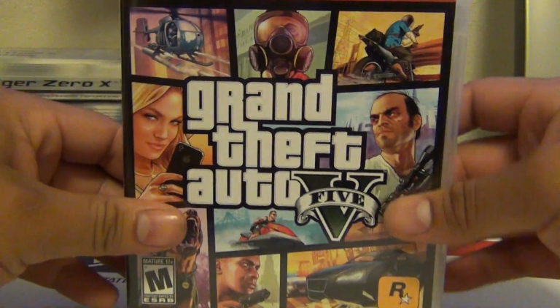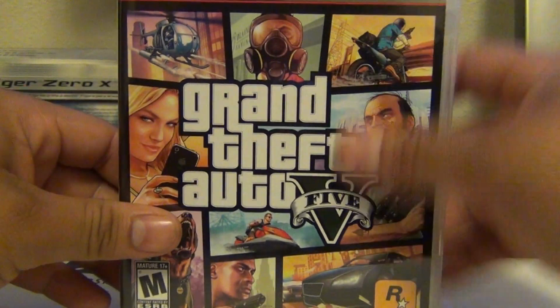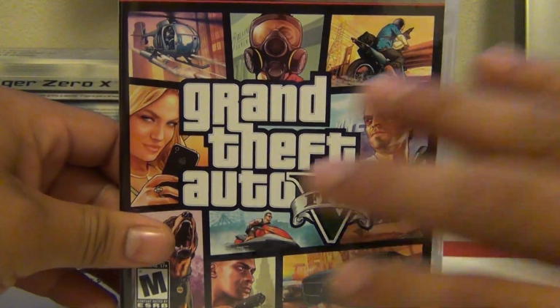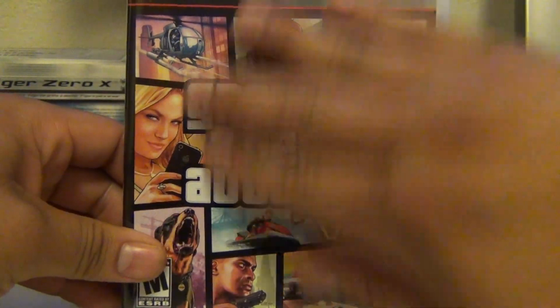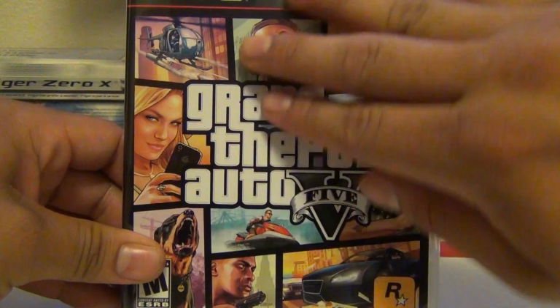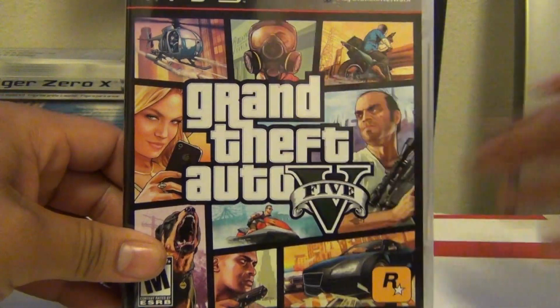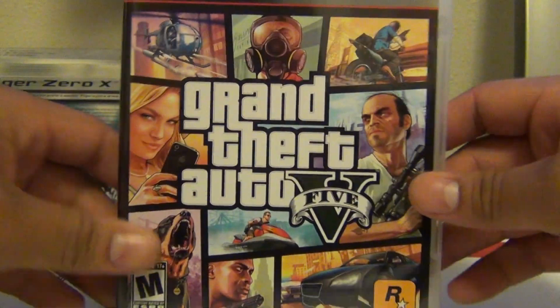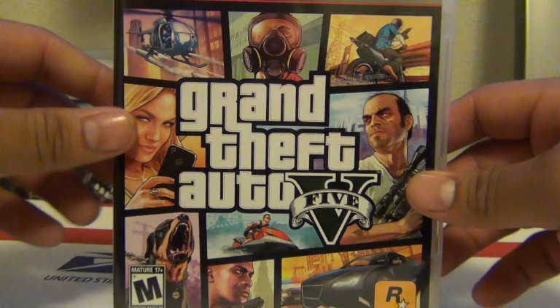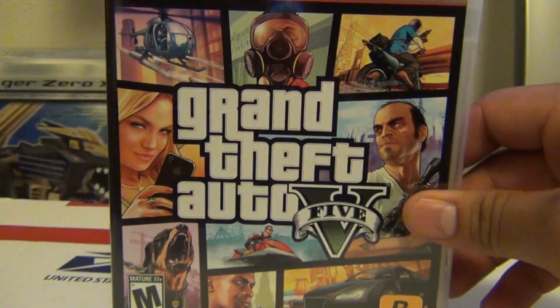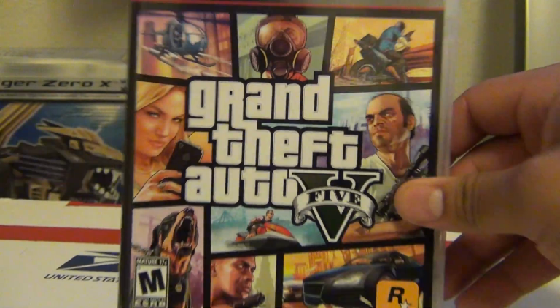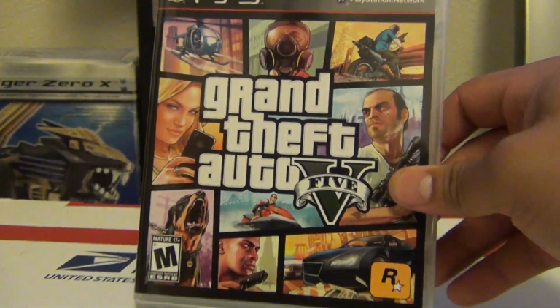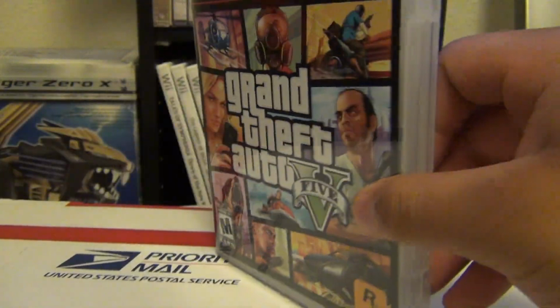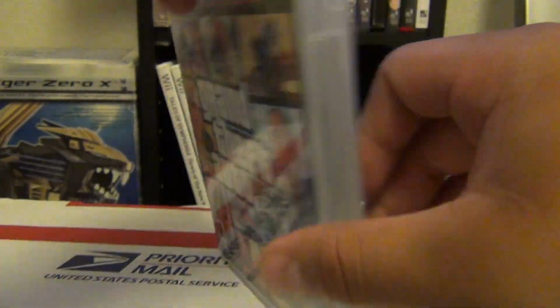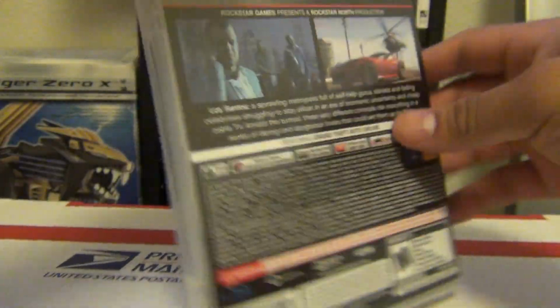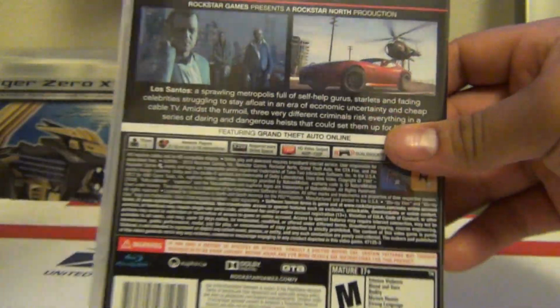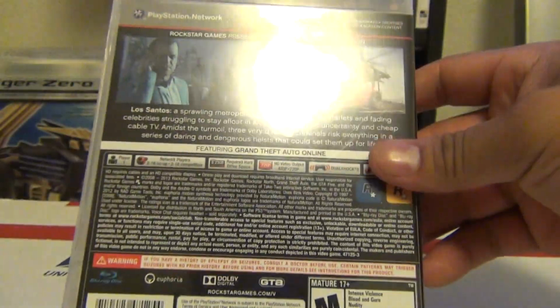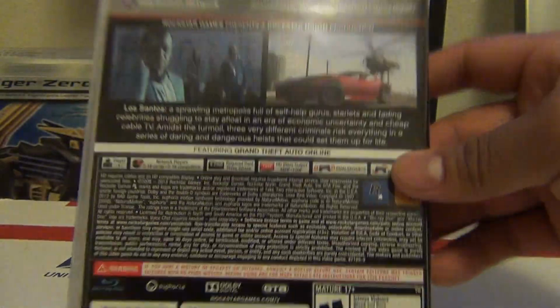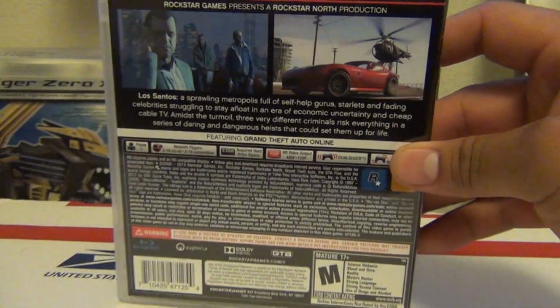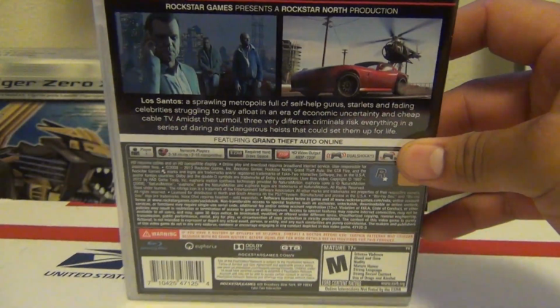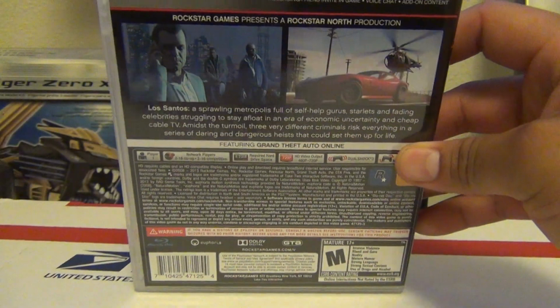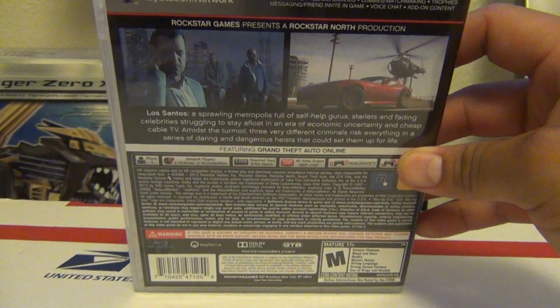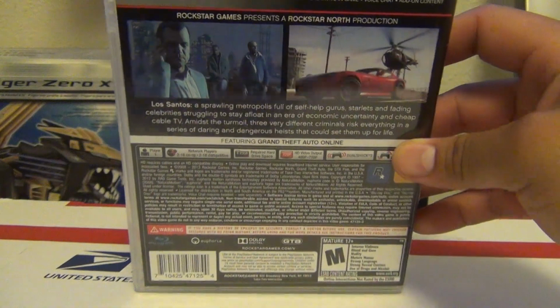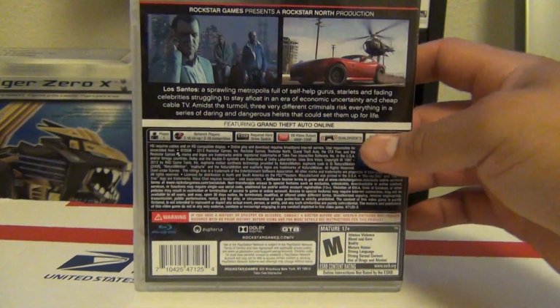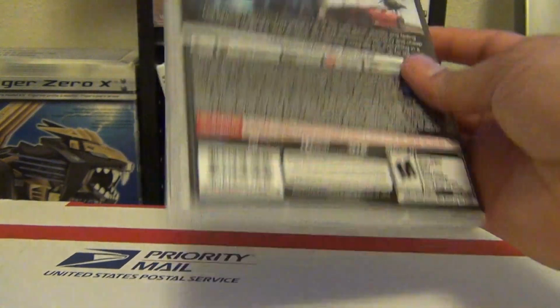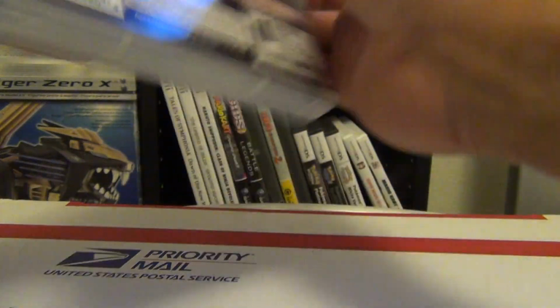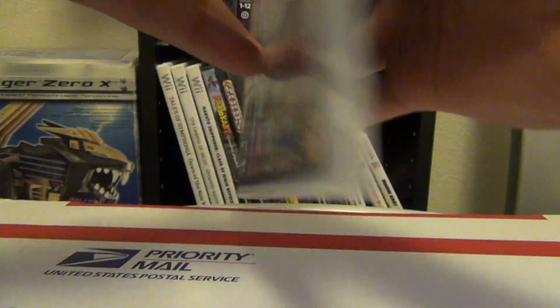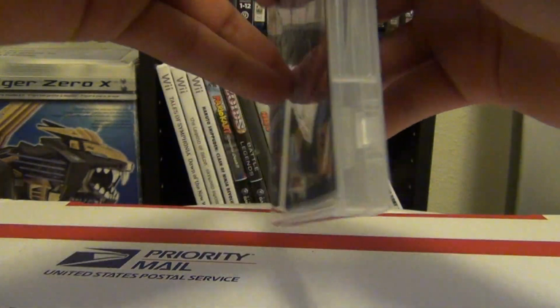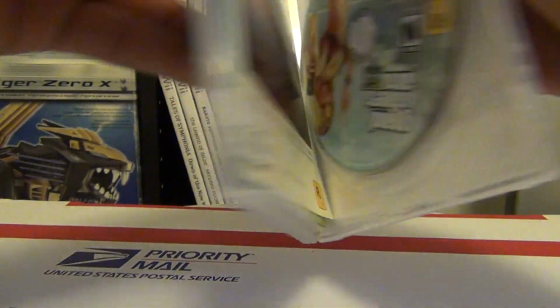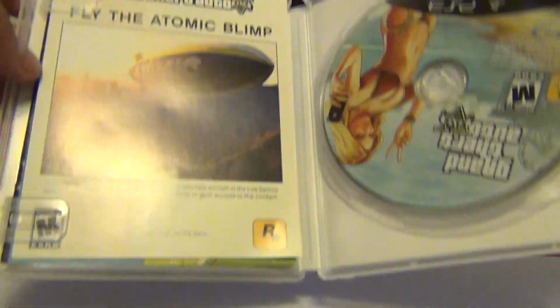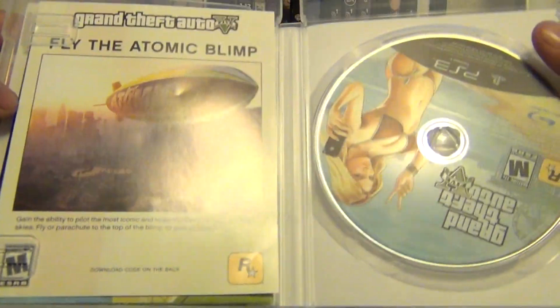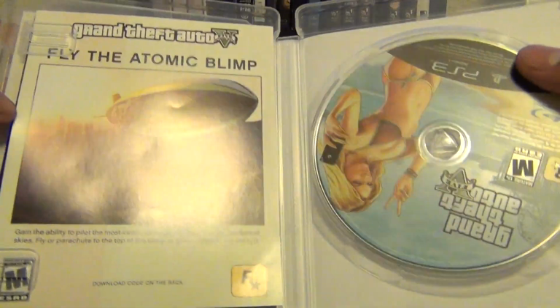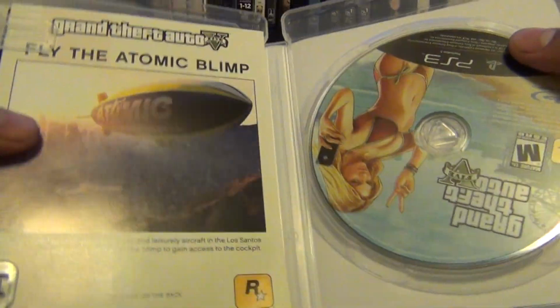Oh my god, it's so sleek. Here's the front of it. Looking at the back... open it up.